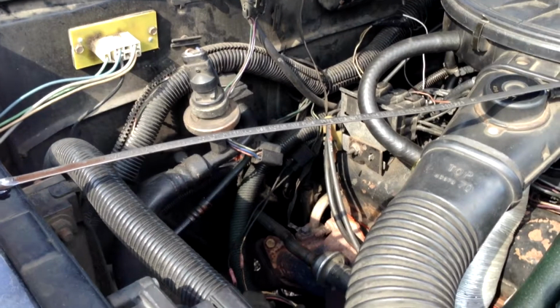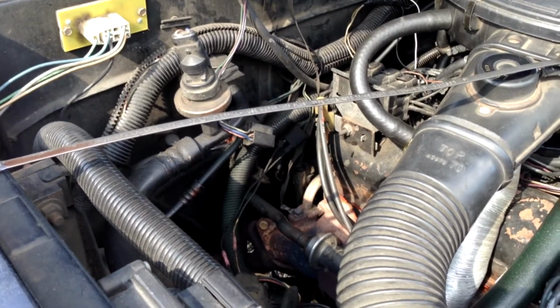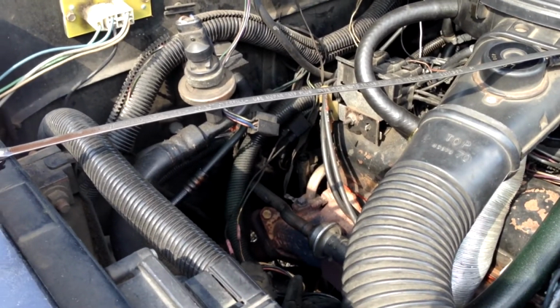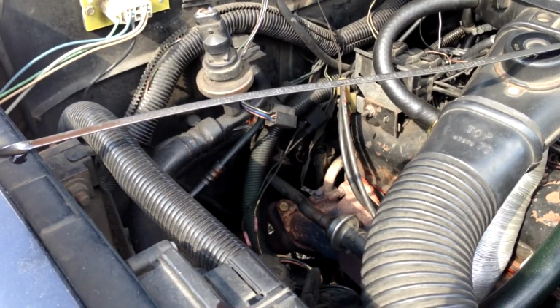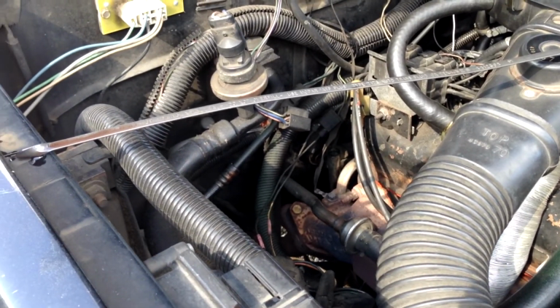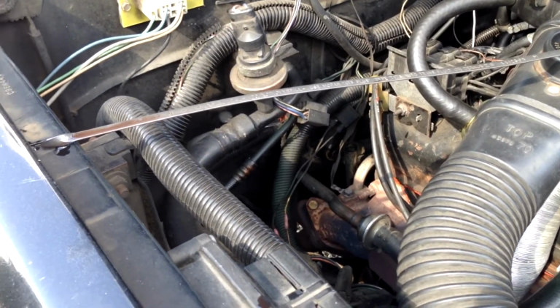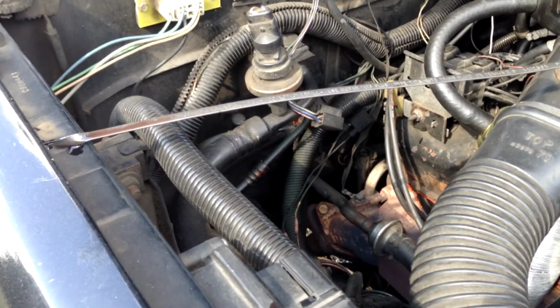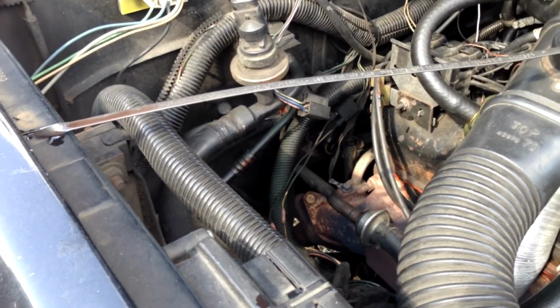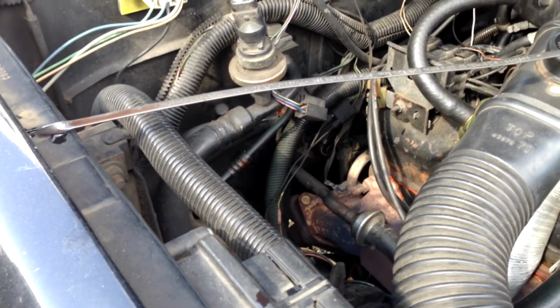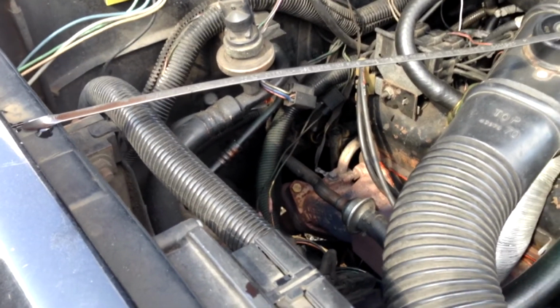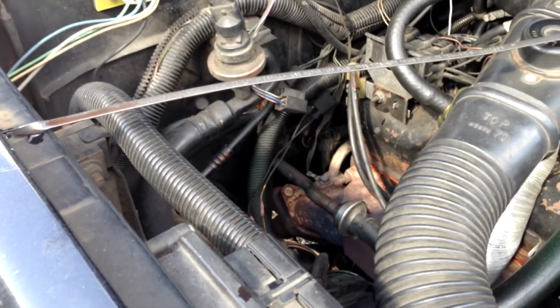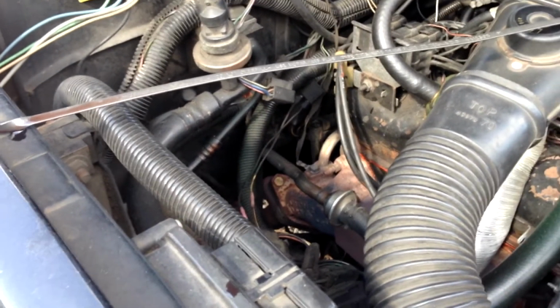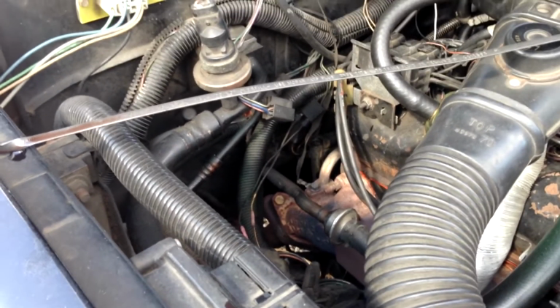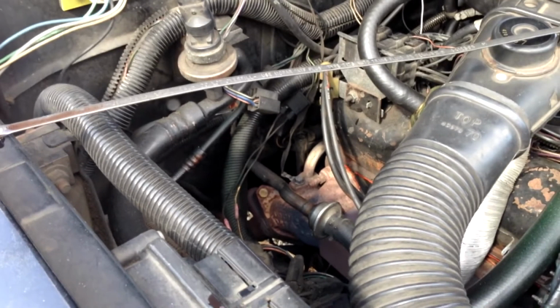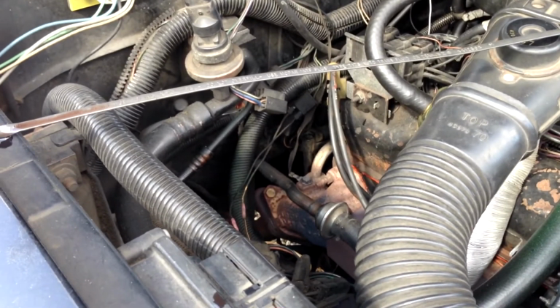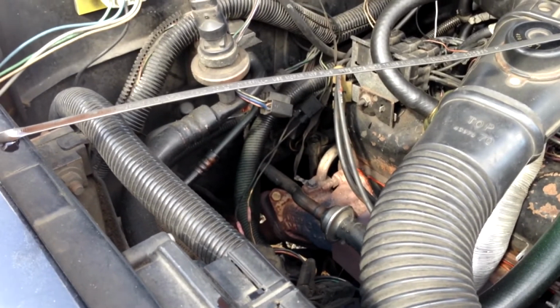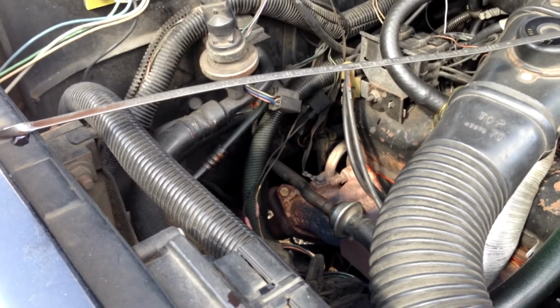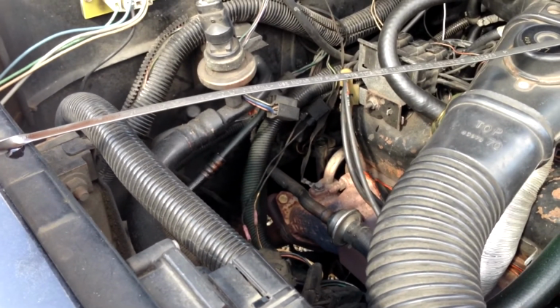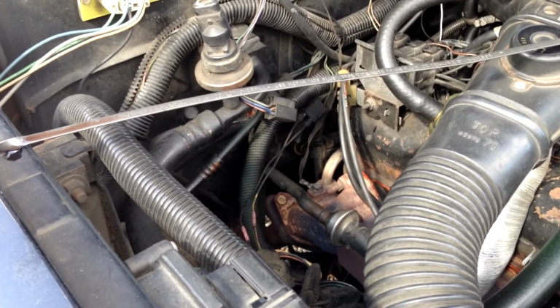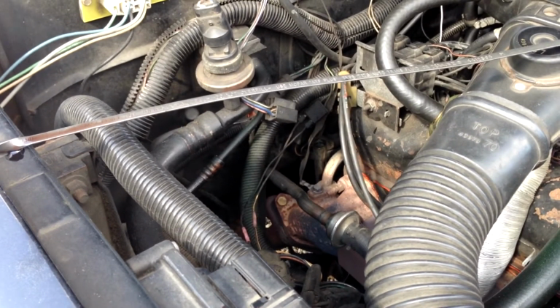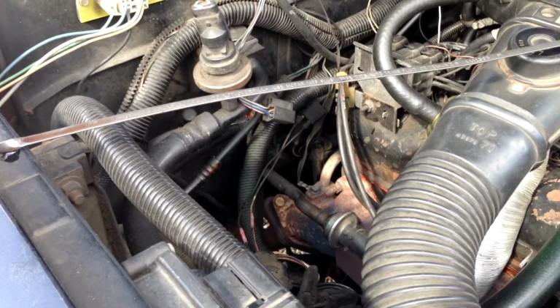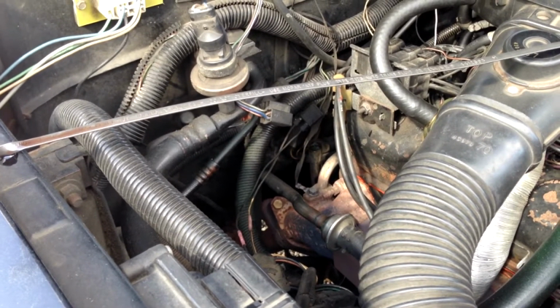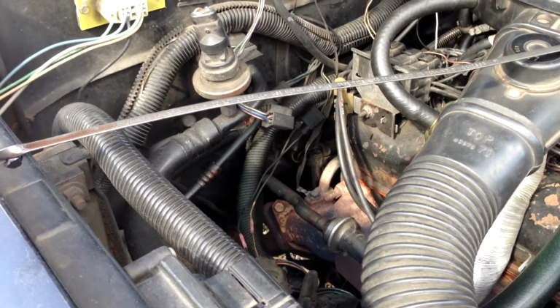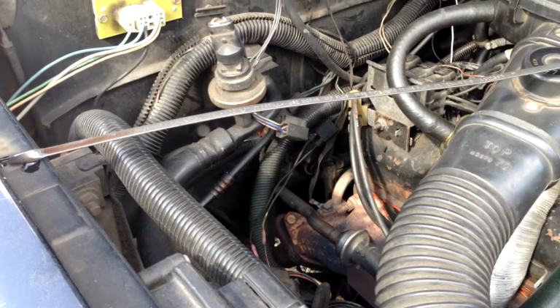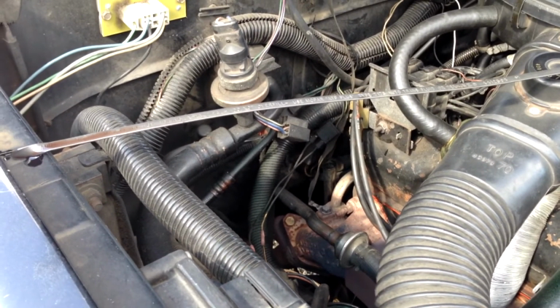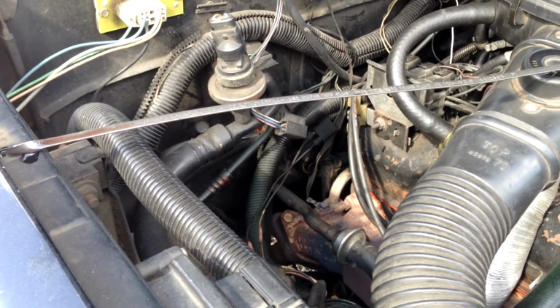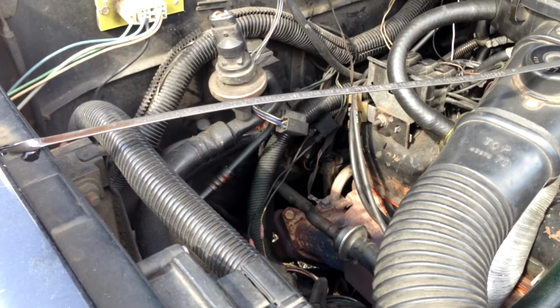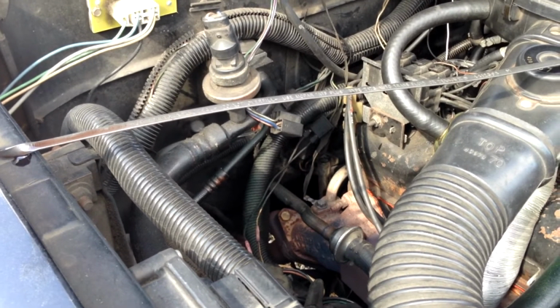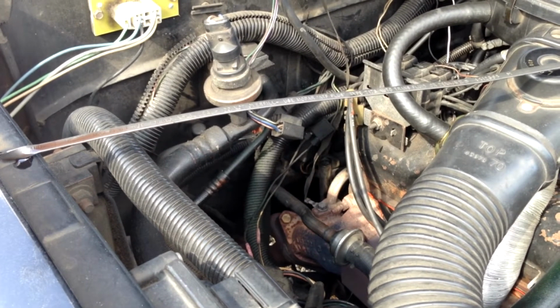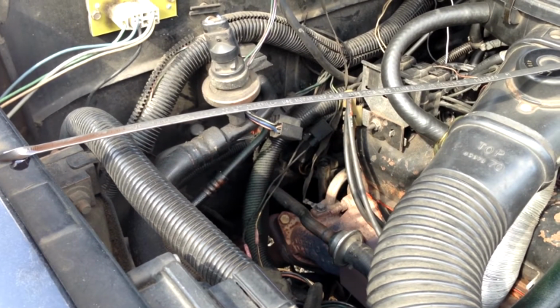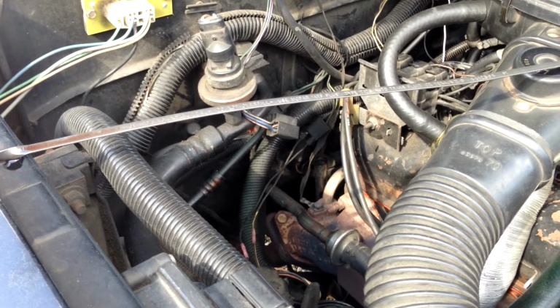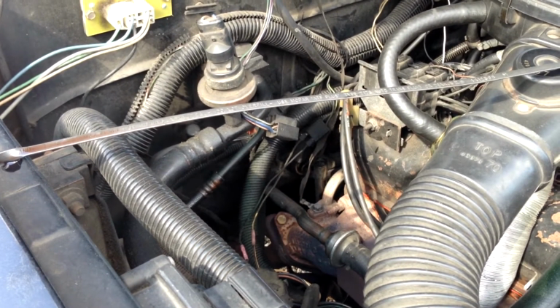Put some blocks under the wheels to make sure it's not going to roll, because you do need to put the vehicle in neutral. Go ahead and start the vehicle, get it up to a good hot temperature, and again make sure you have the vehicle in neutral, then go ahead and check the fluid level to see where it reads on the dipstick.